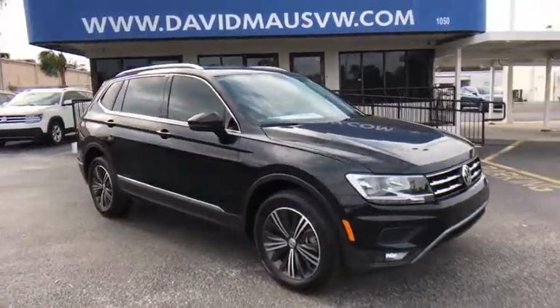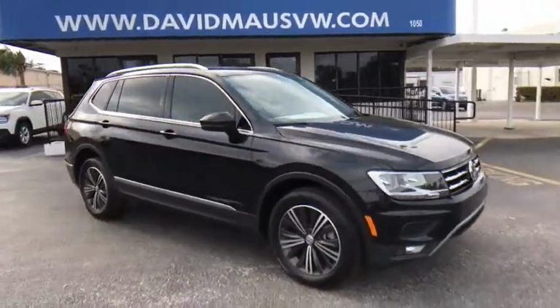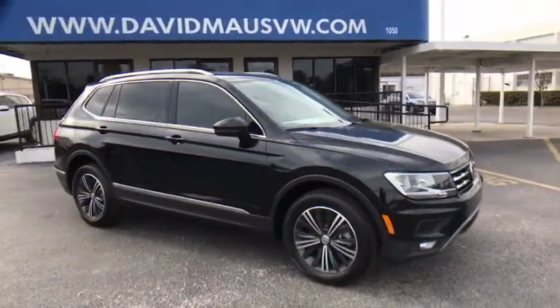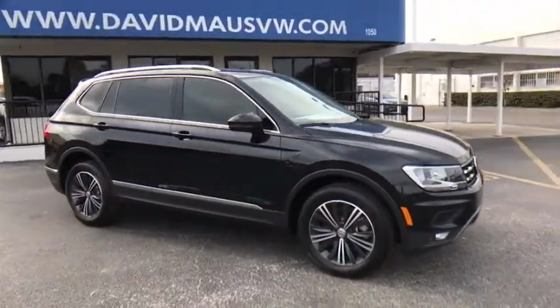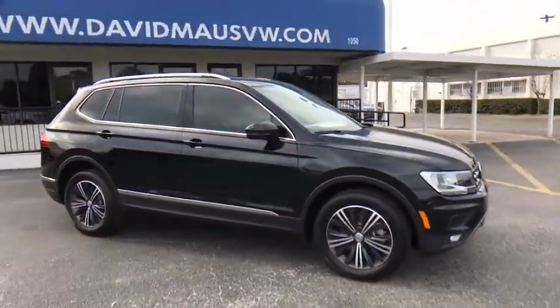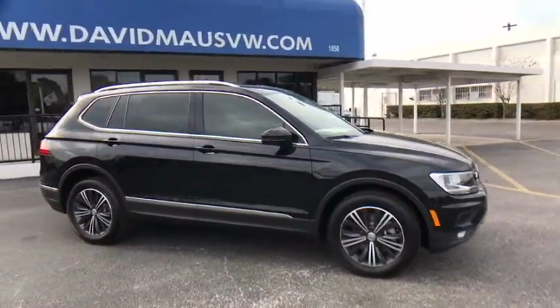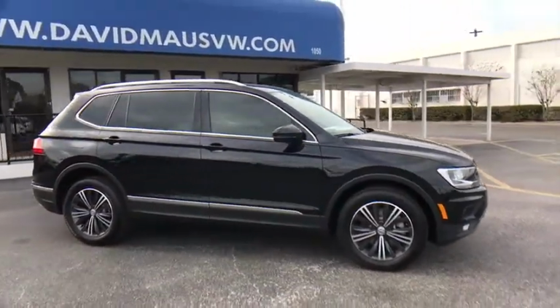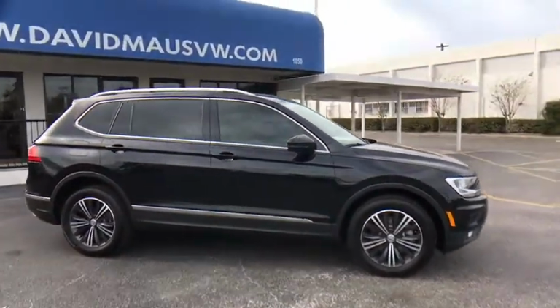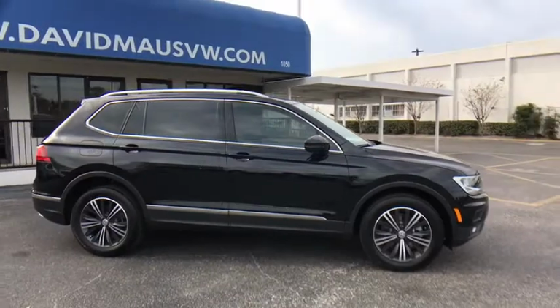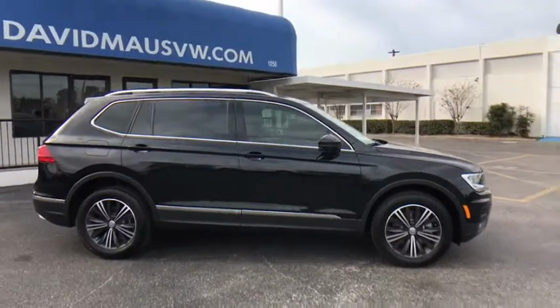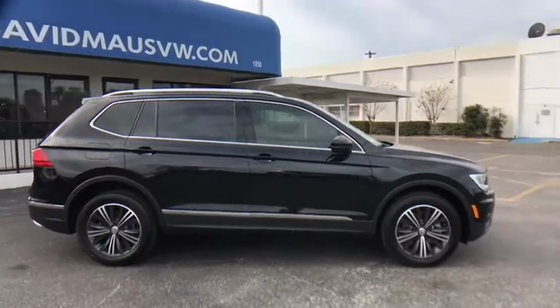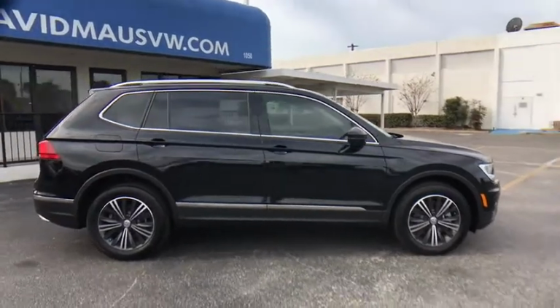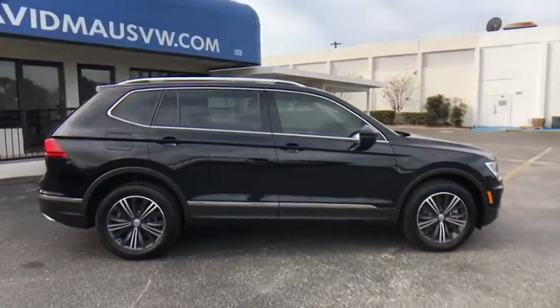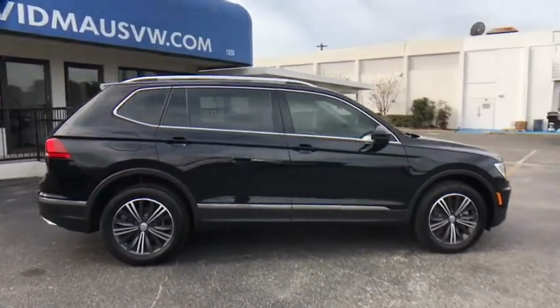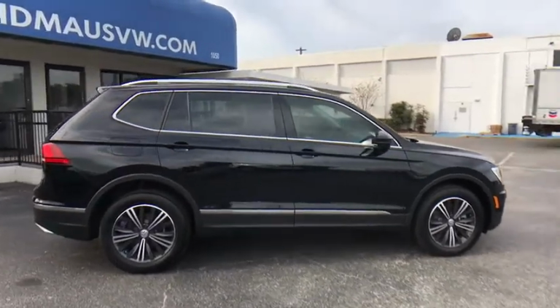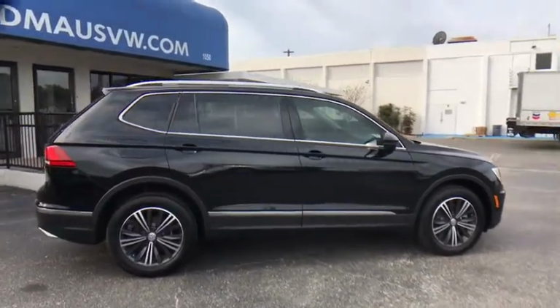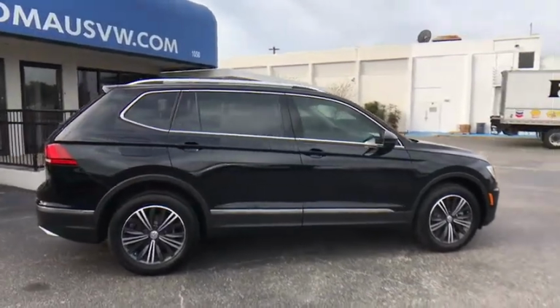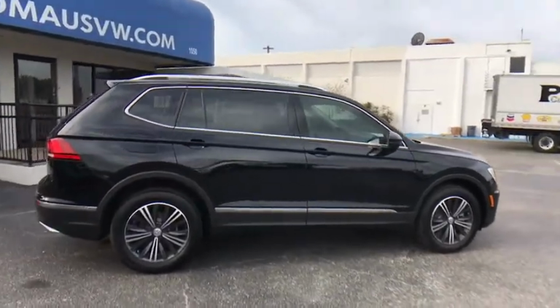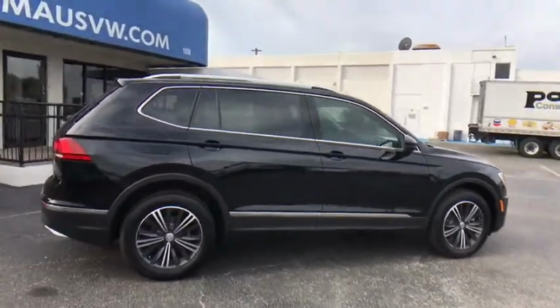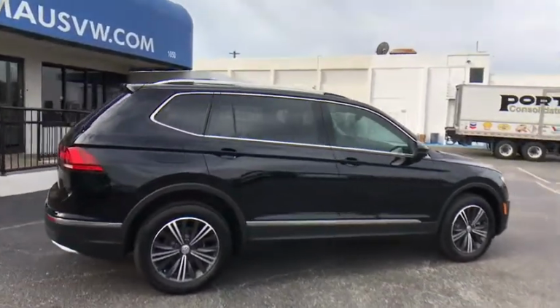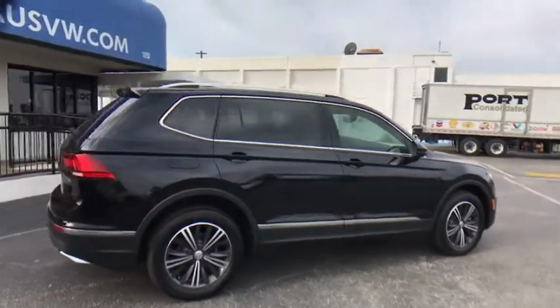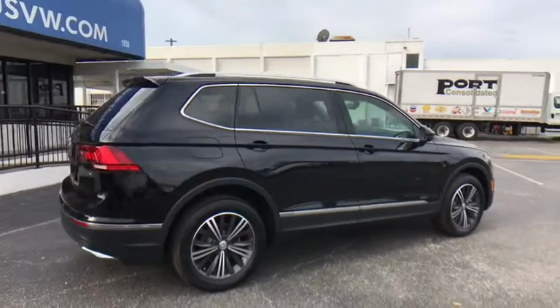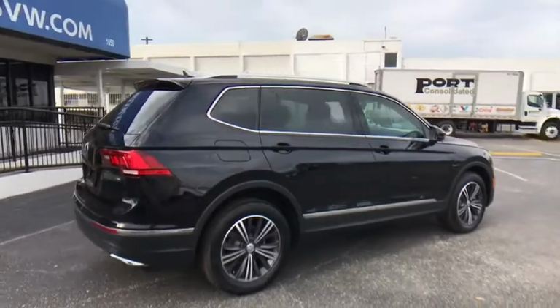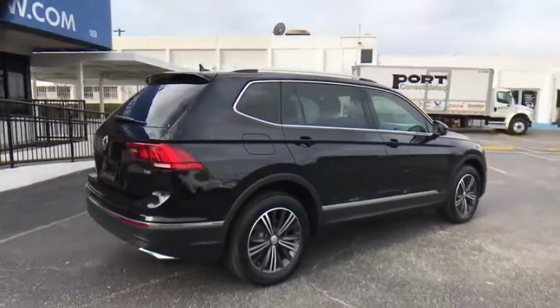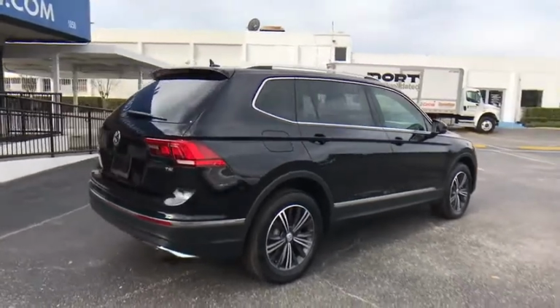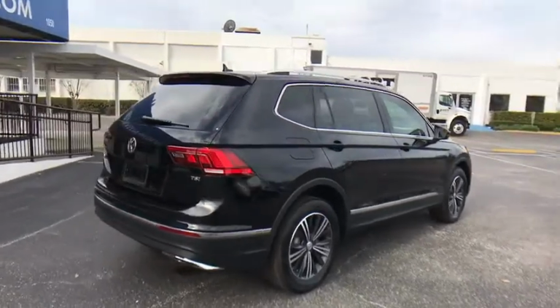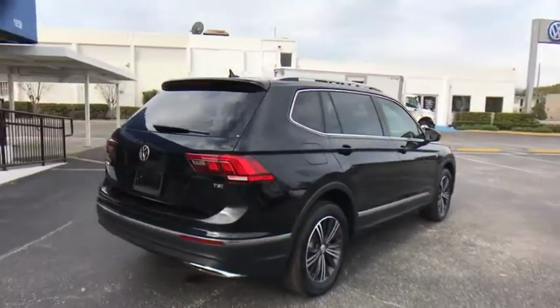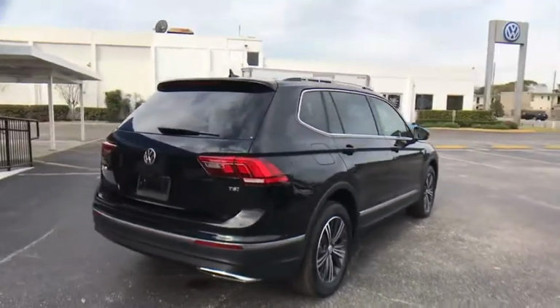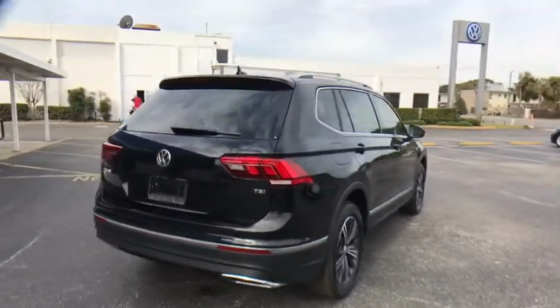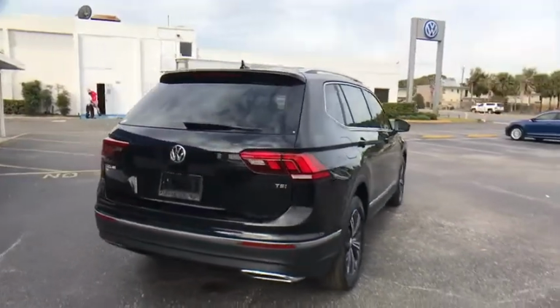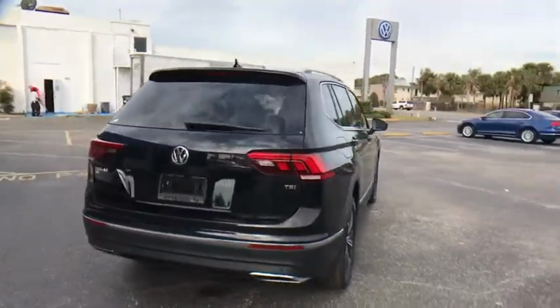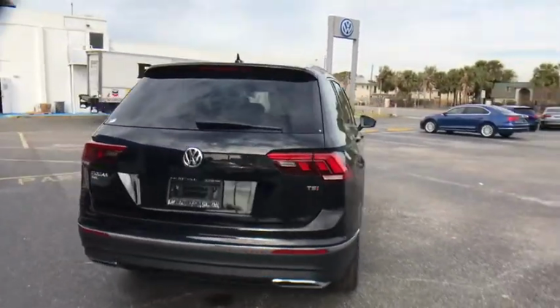Here are some of this vehicle's great options: stability control, remote engine start, traction control, keyless entry, navigation system, anti-lock braking system, power liftgate, steering wheel audio controls.